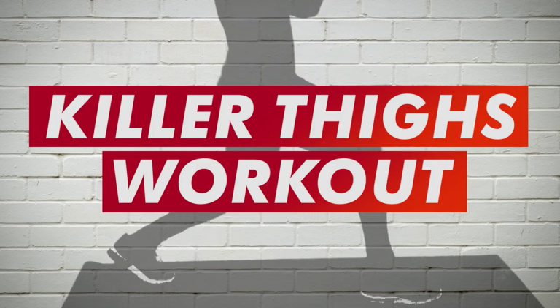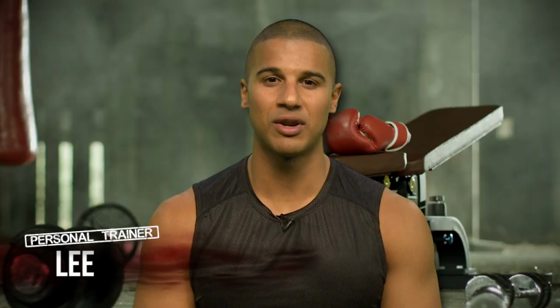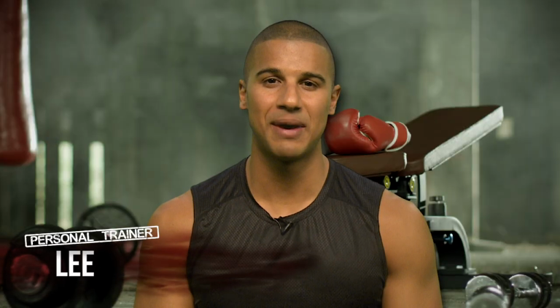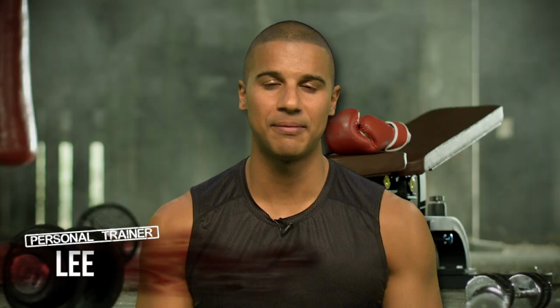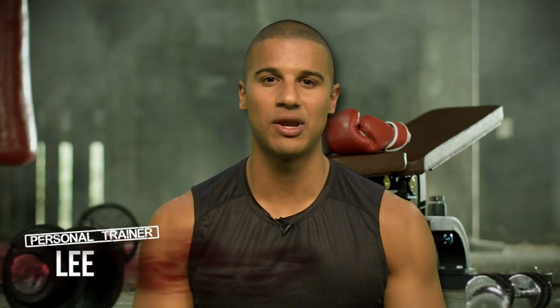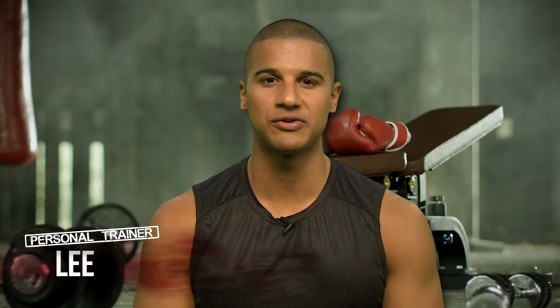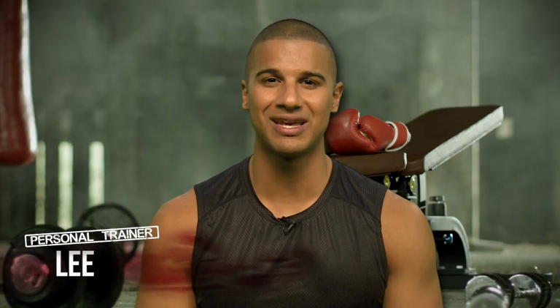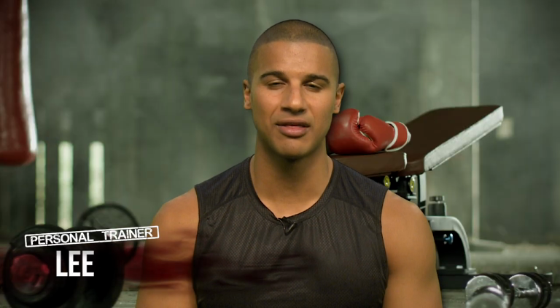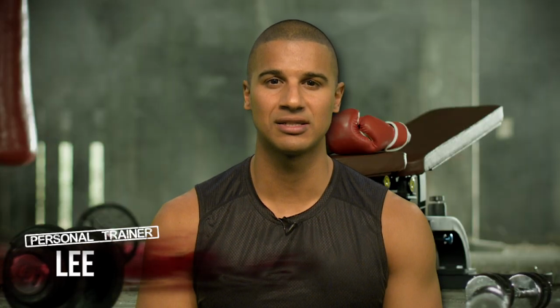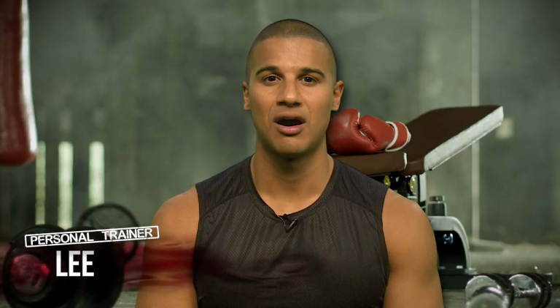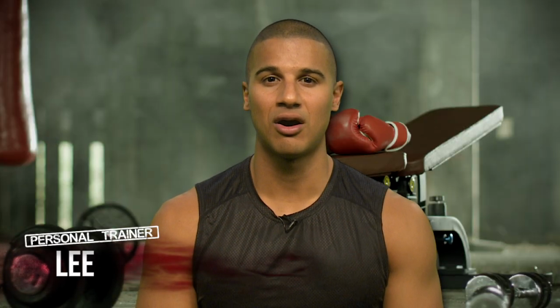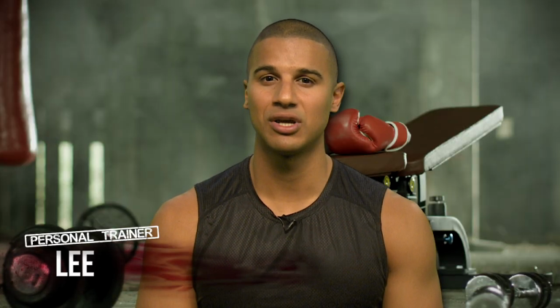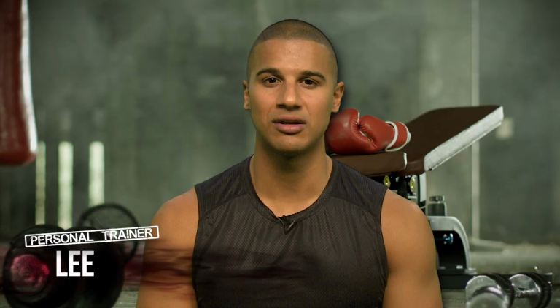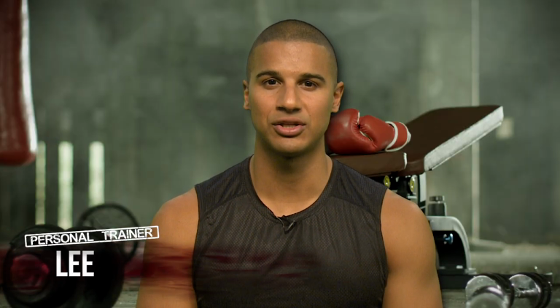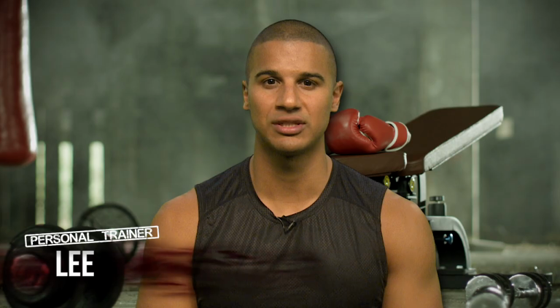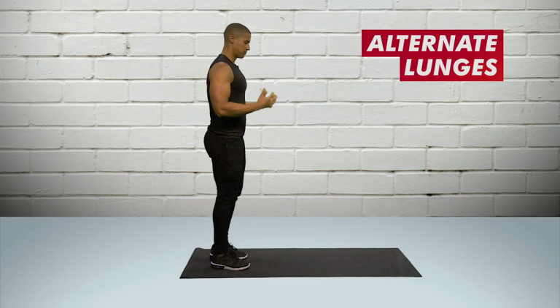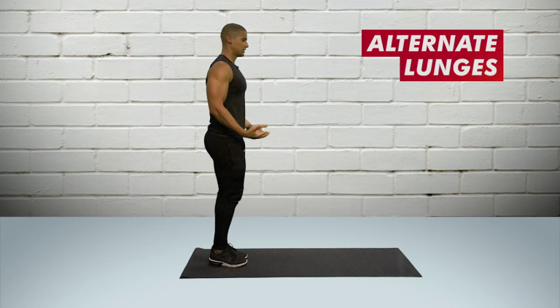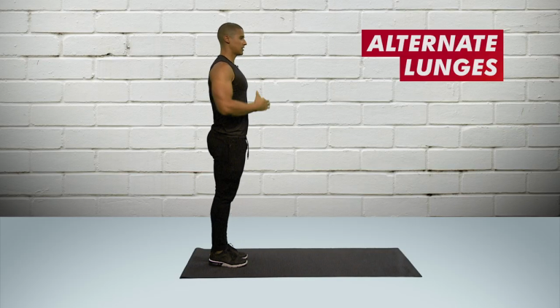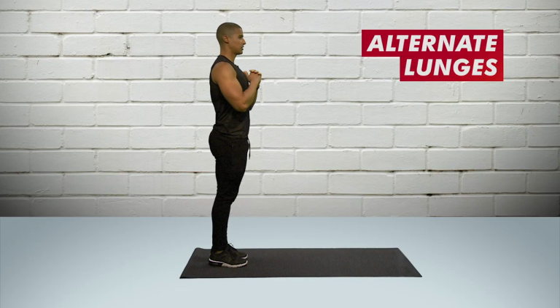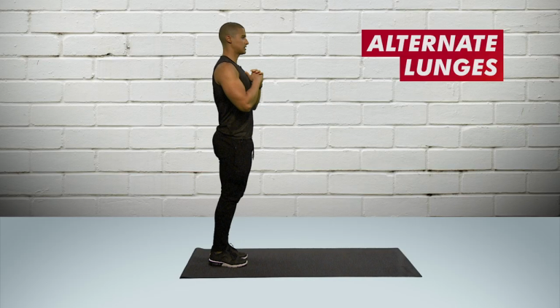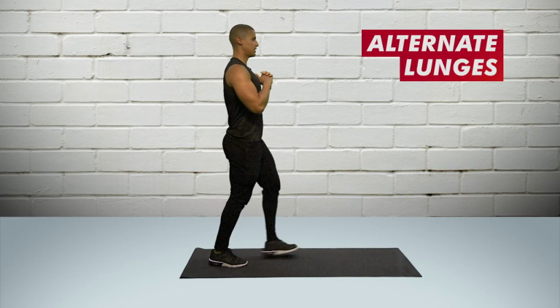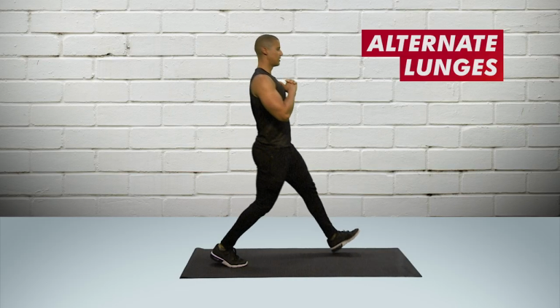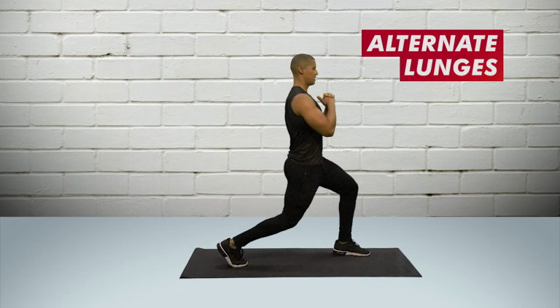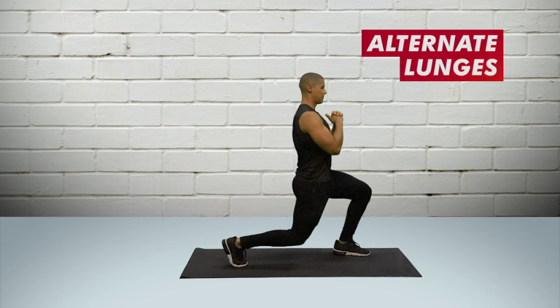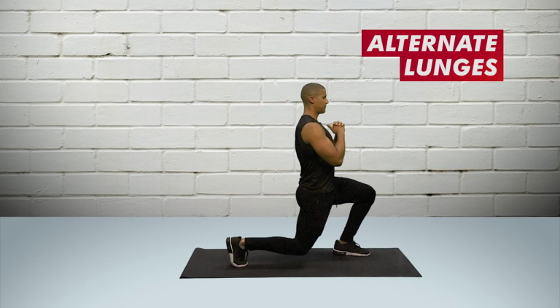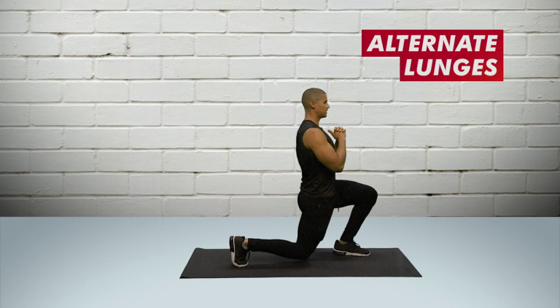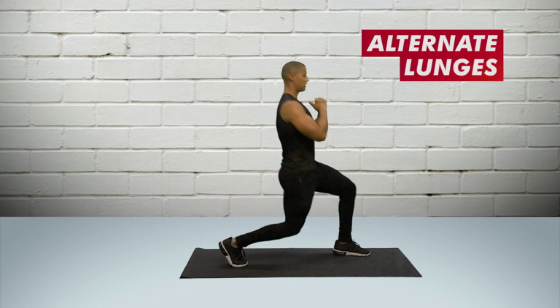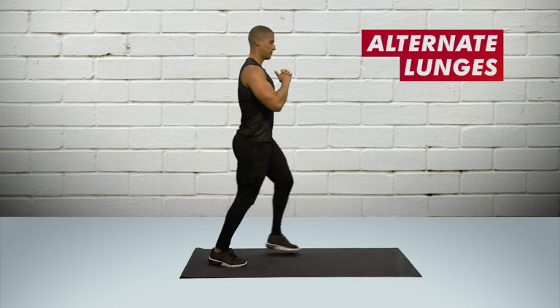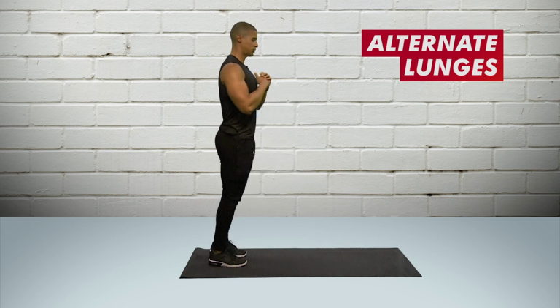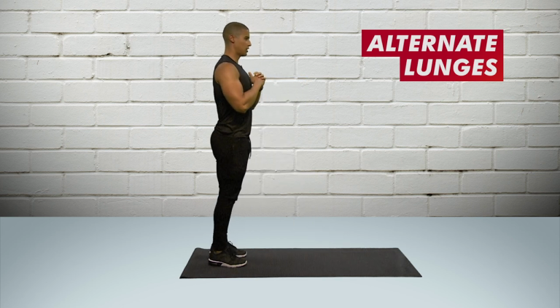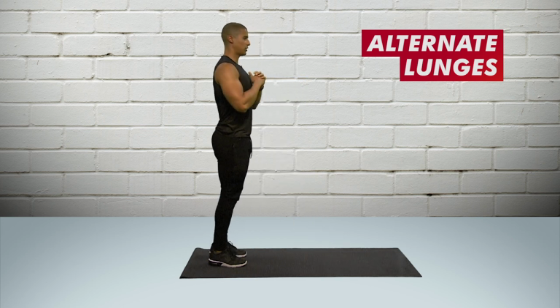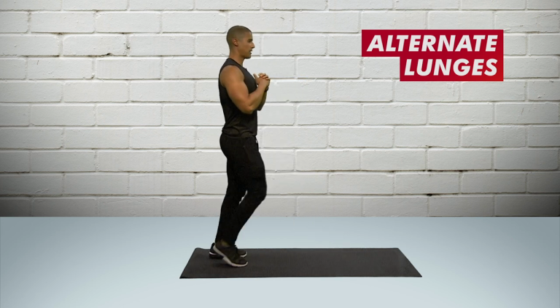One of the best bodyweight moves for killer thighs are alternate lunges. Bring the feet together, you're going to step in, bend the back knee down and push your body weight back.